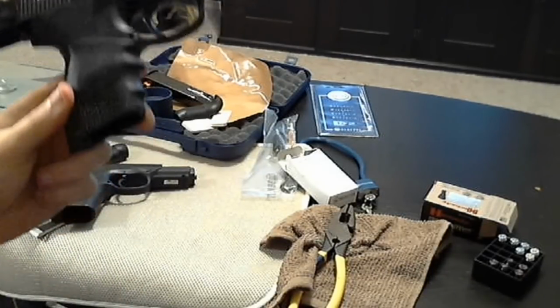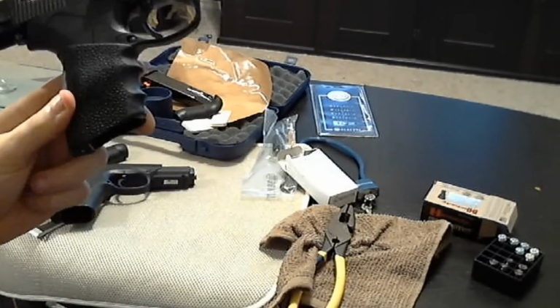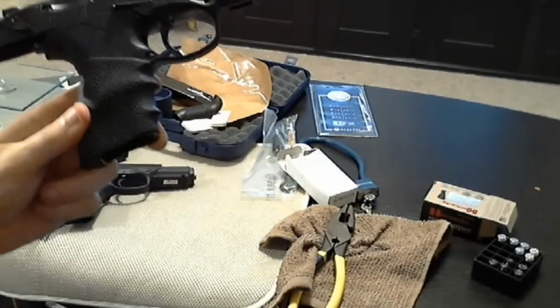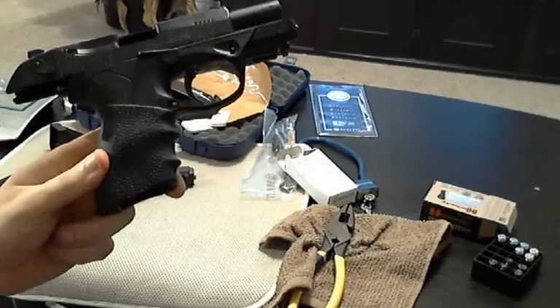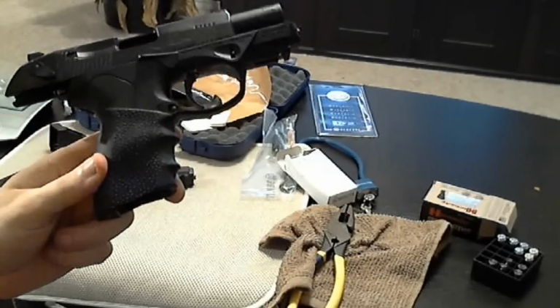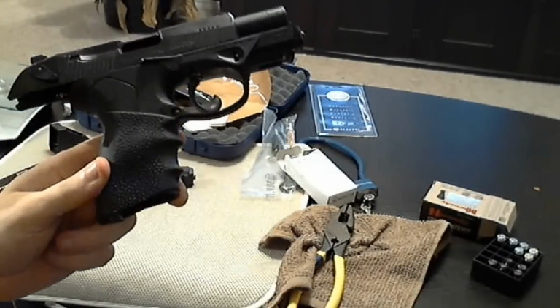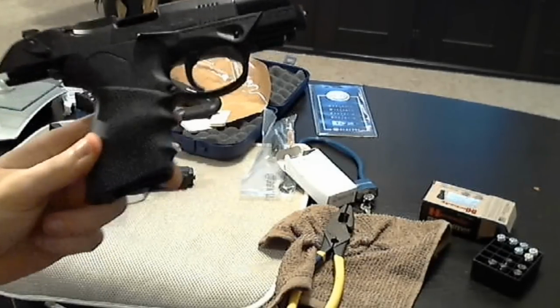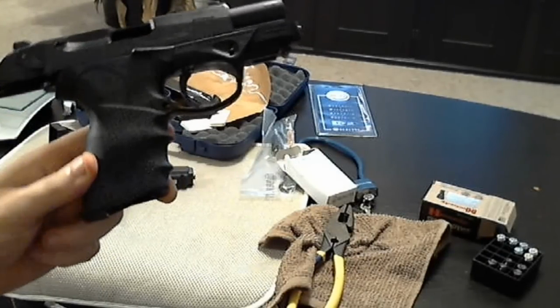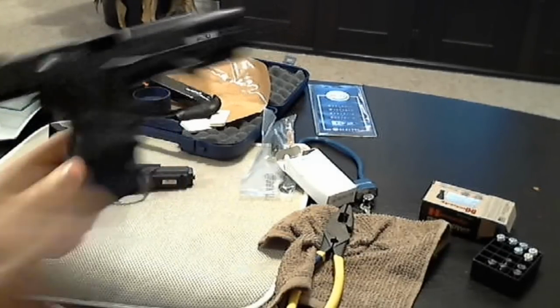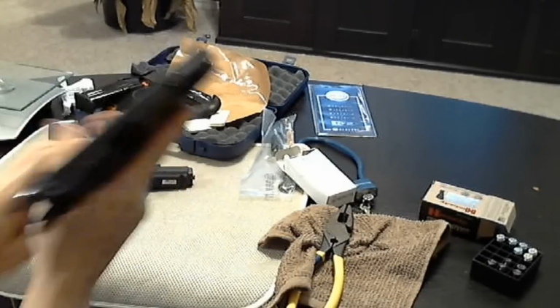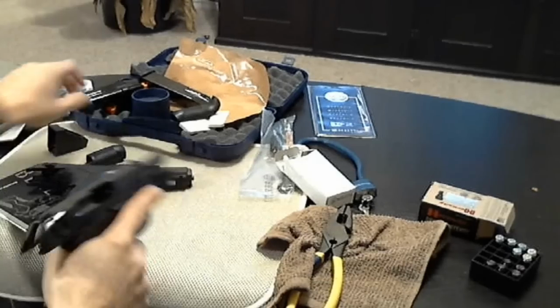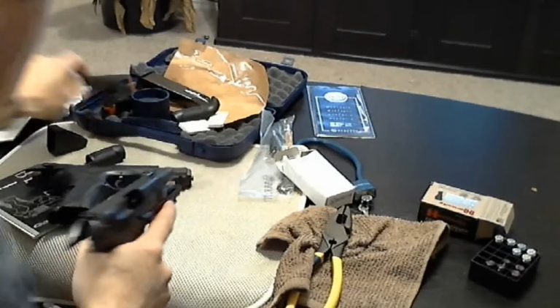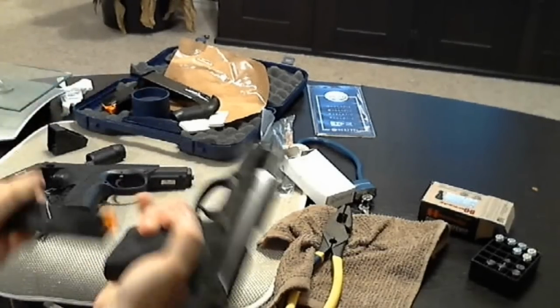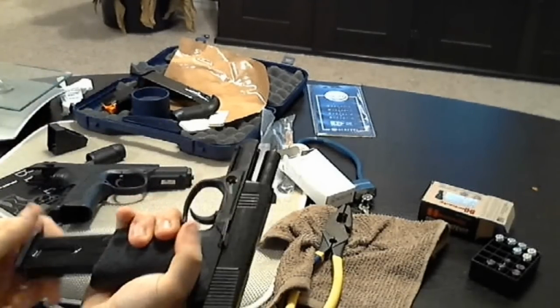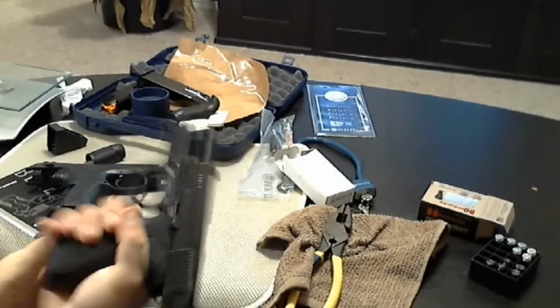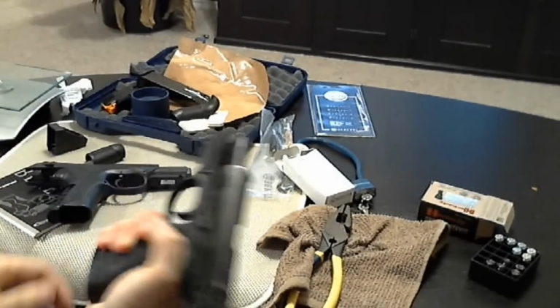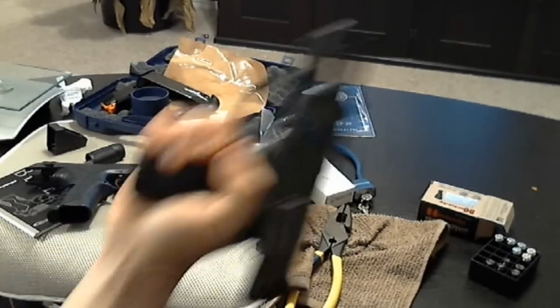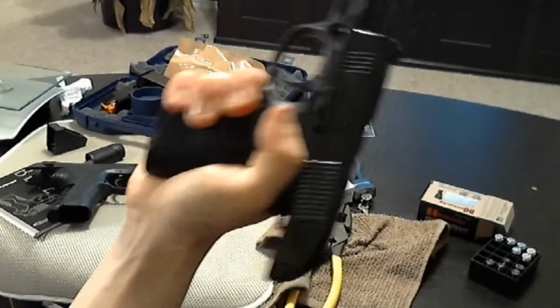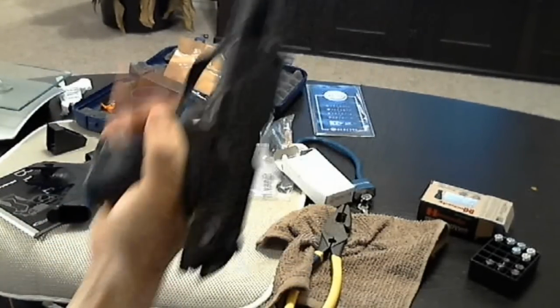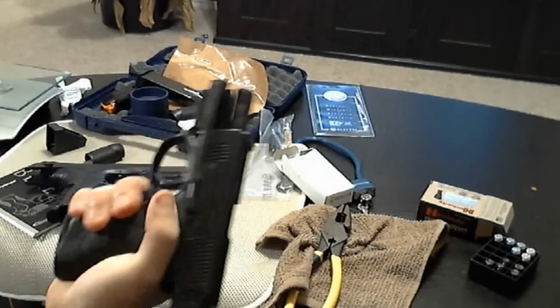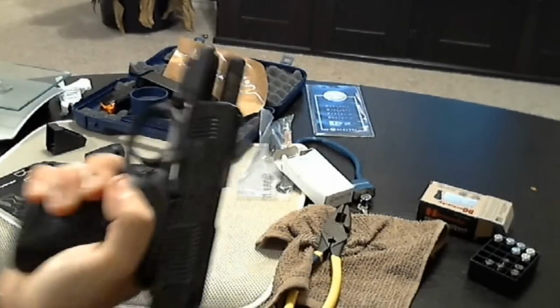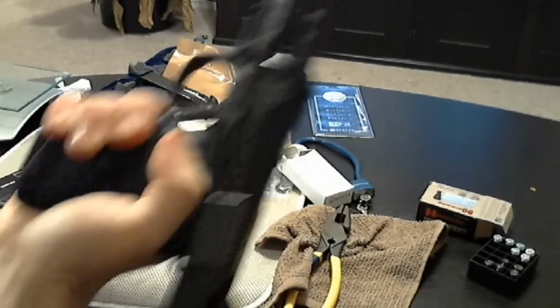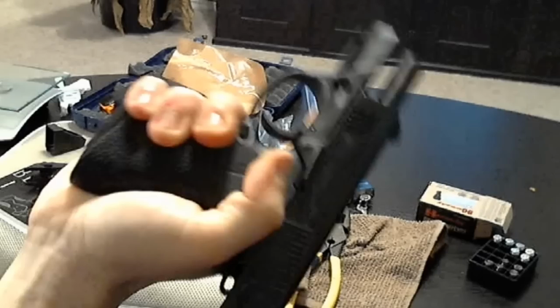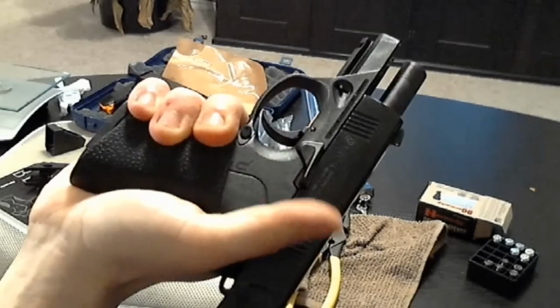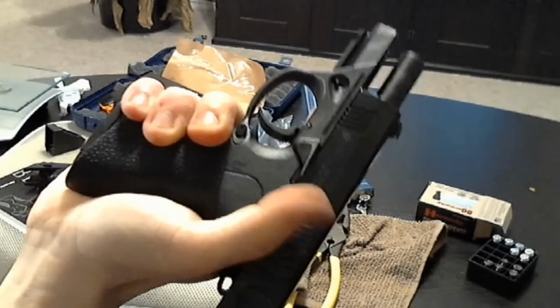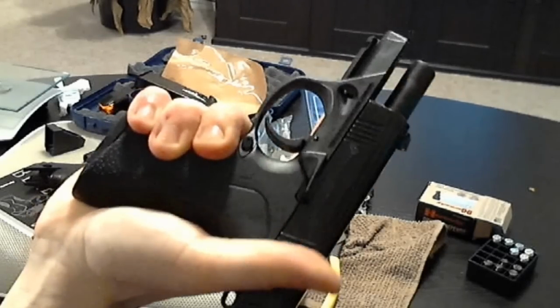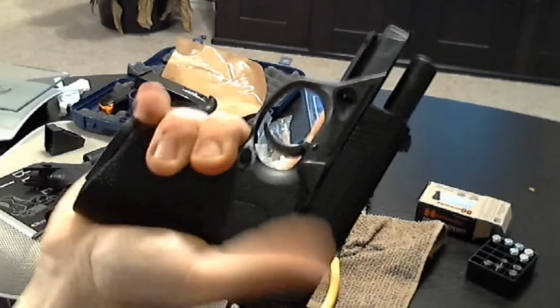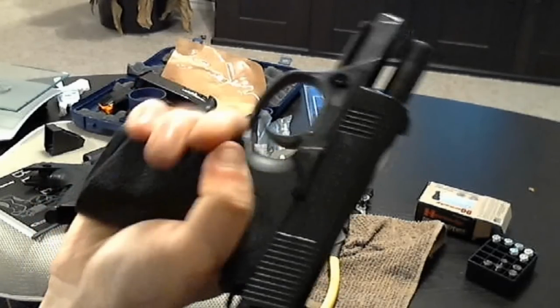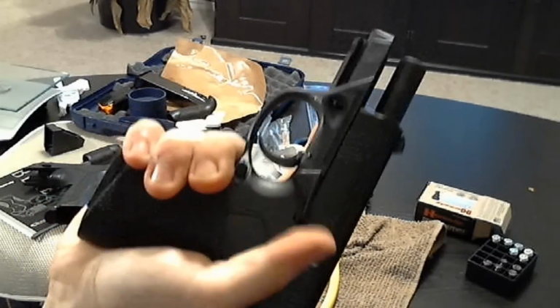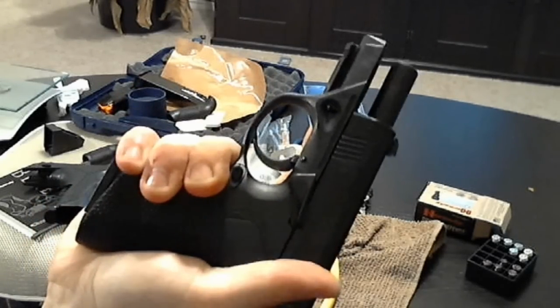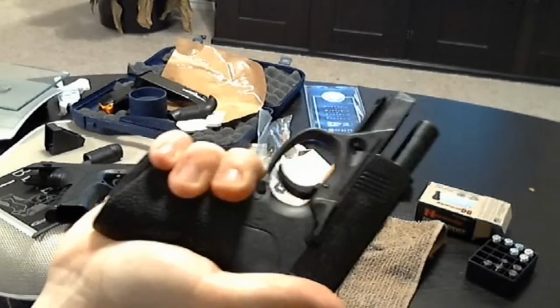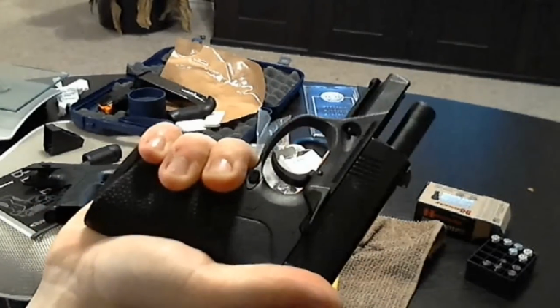It's called the Hogue handball and it's marketed for Glocks, but it makes it much easier to grasp this tinier gun. I'm about 5'7 with decent sized hands and it's perfect.